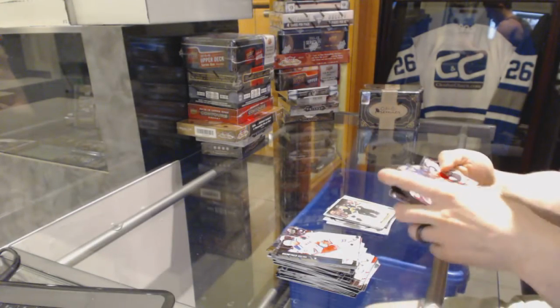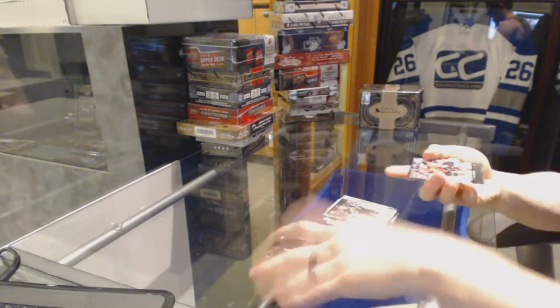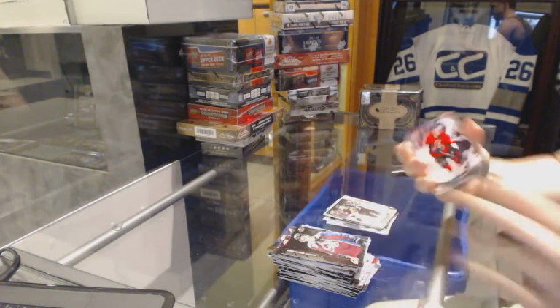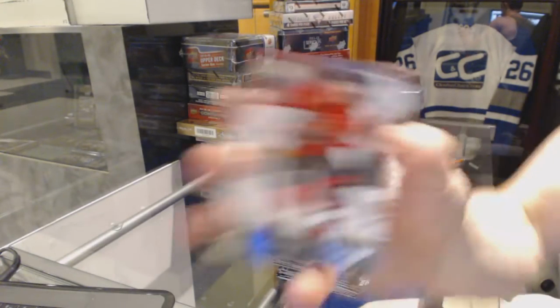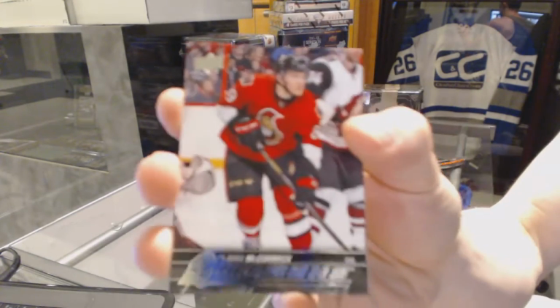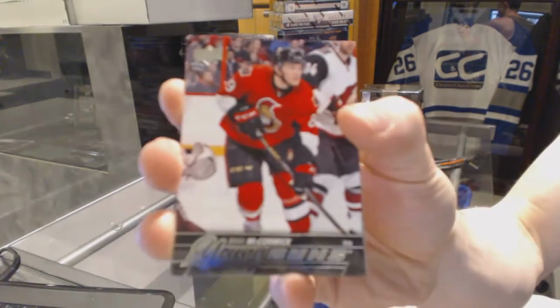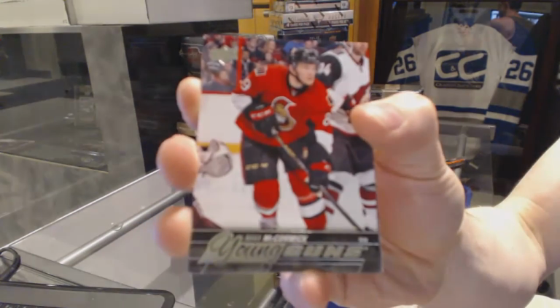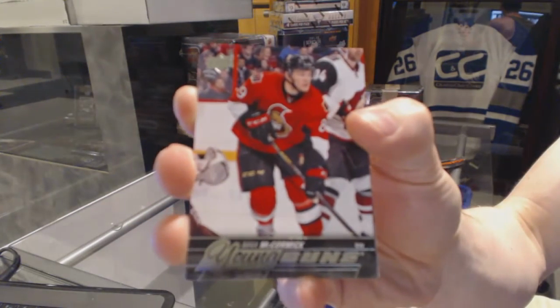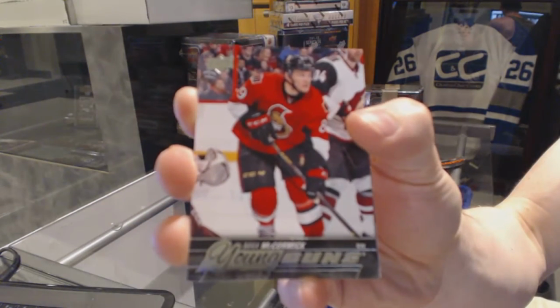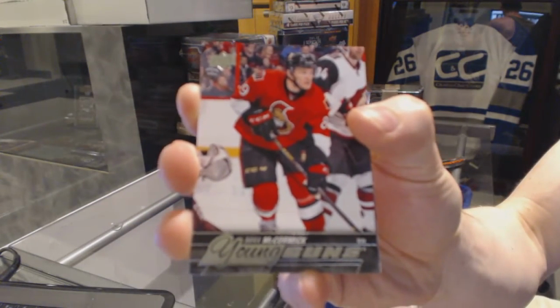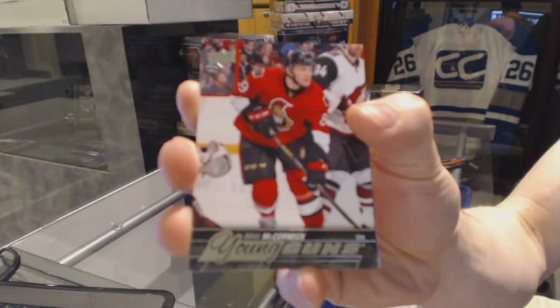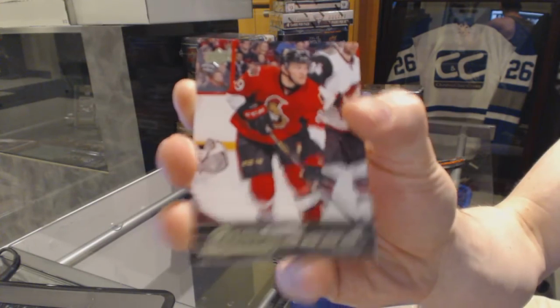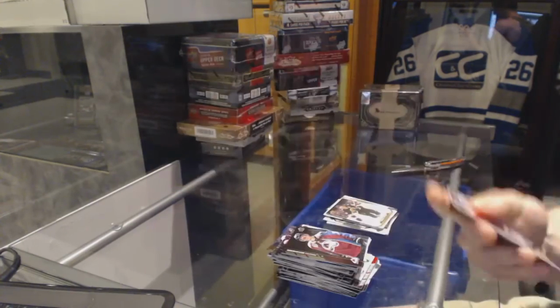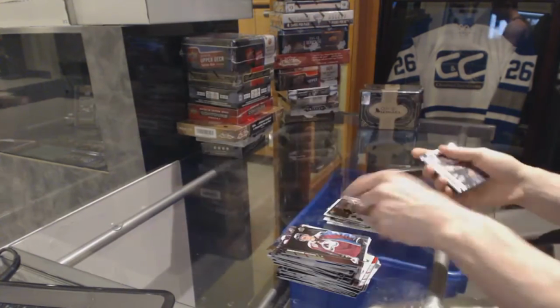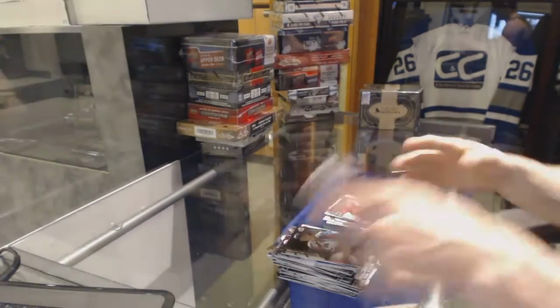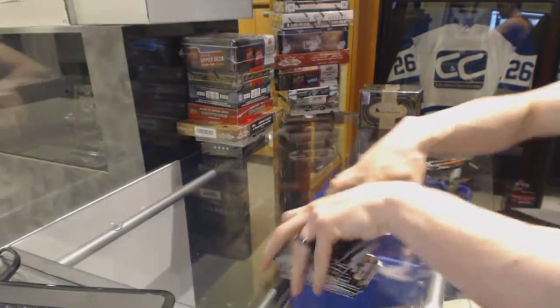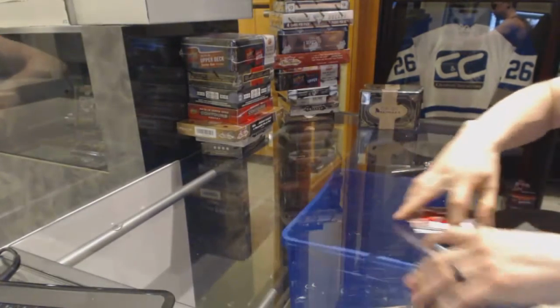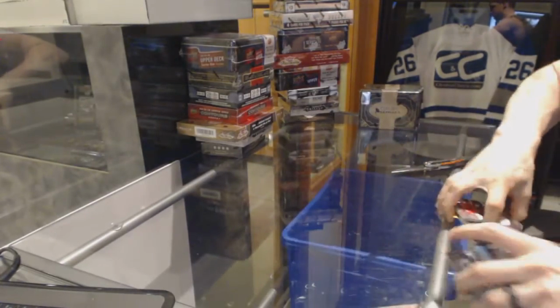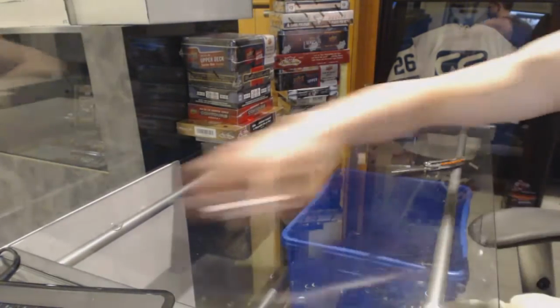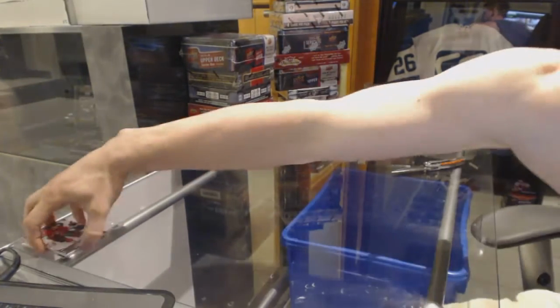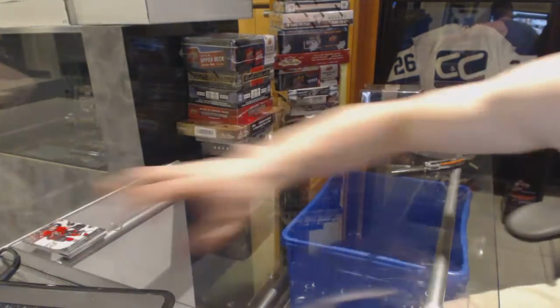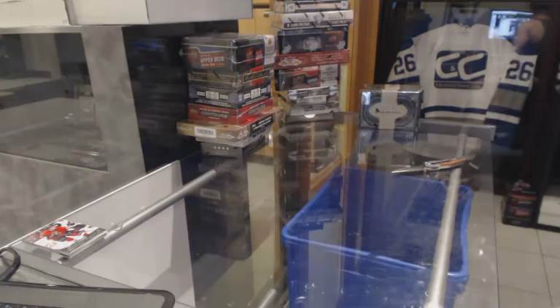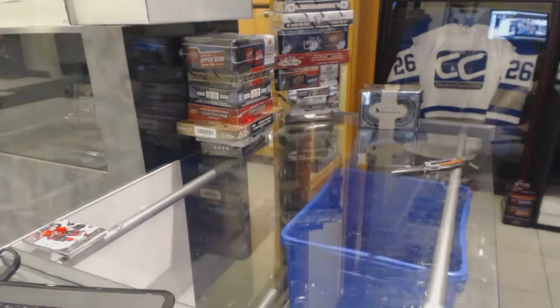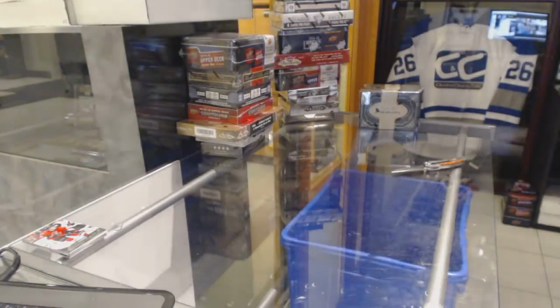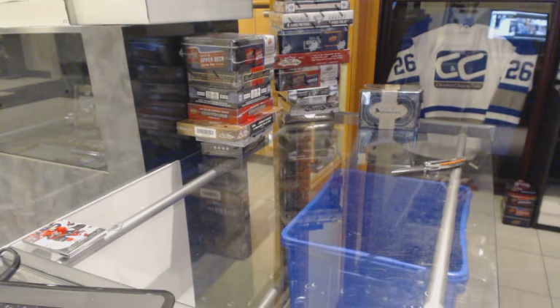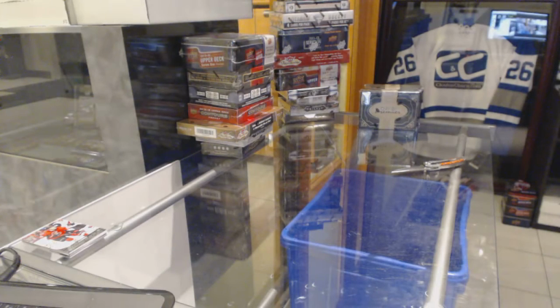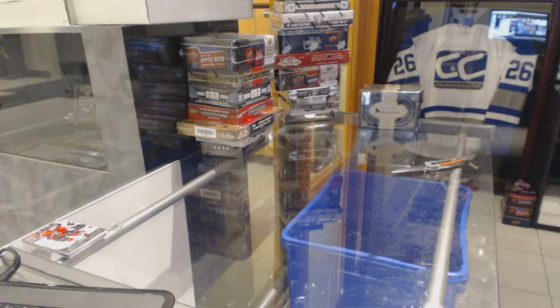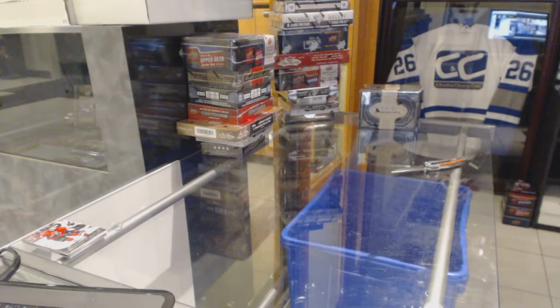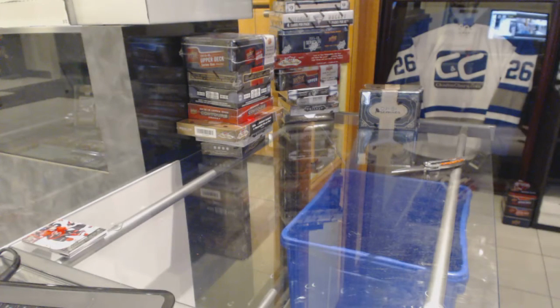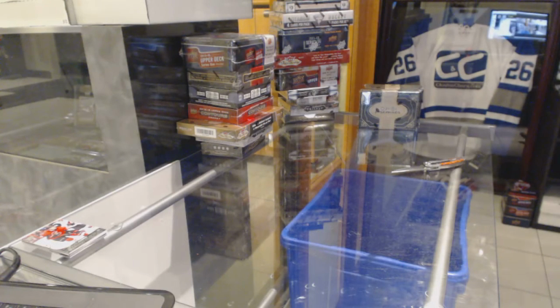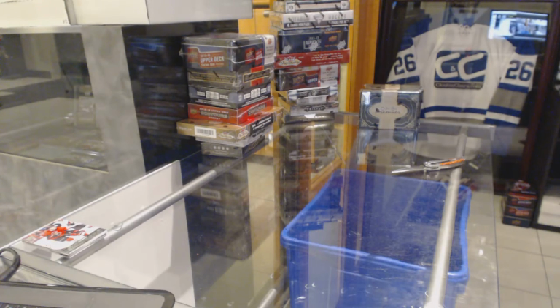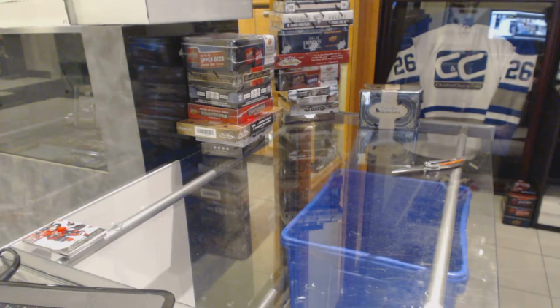And the Young Guns for the Ottawa Senators, Max McCormick. All right, now on to the 15-16 Series 1.